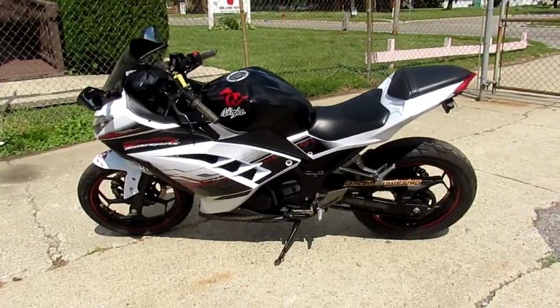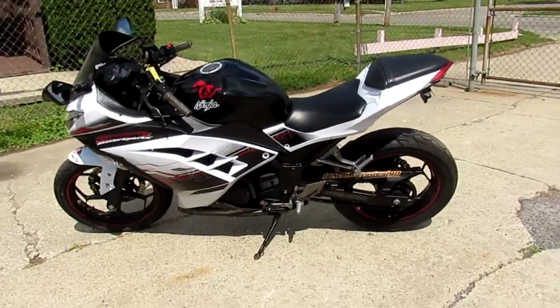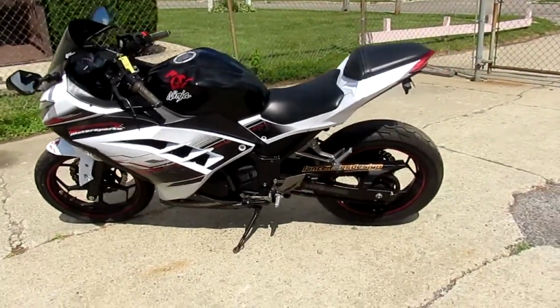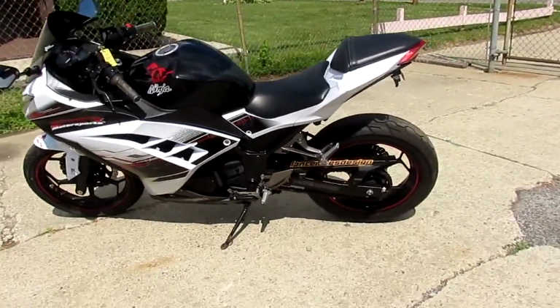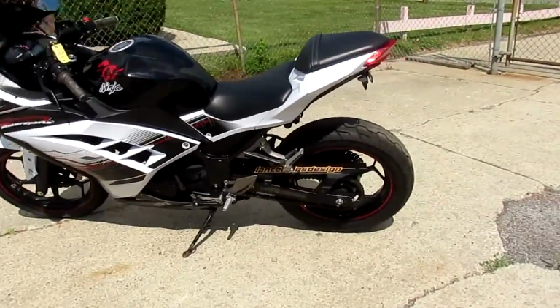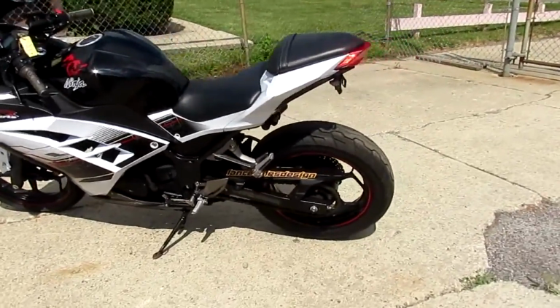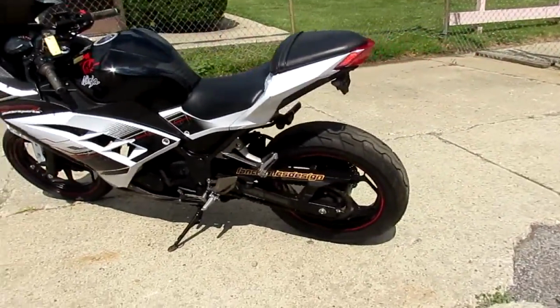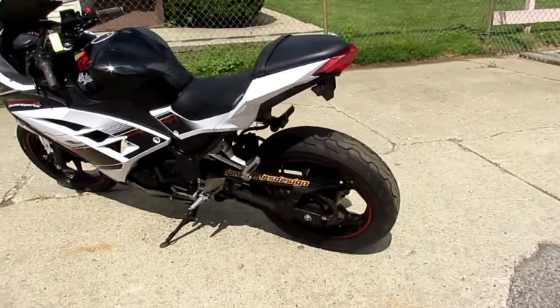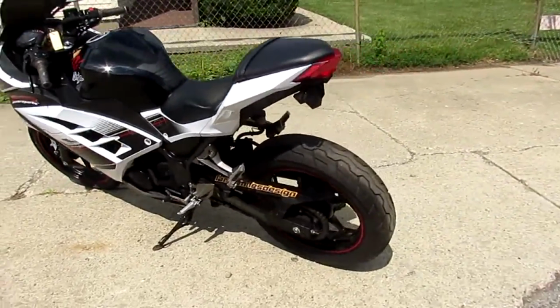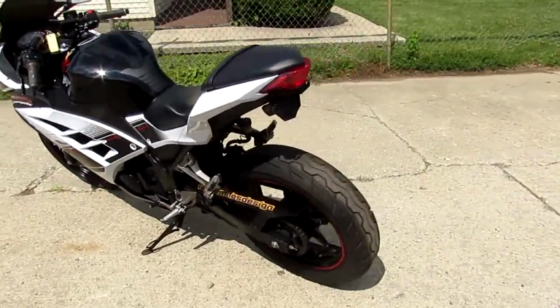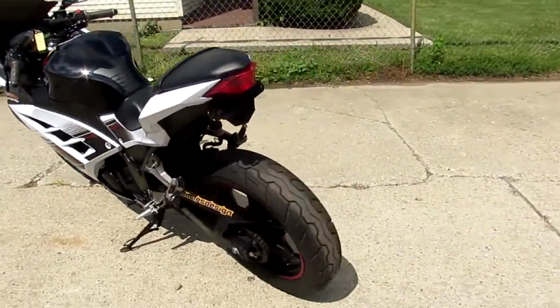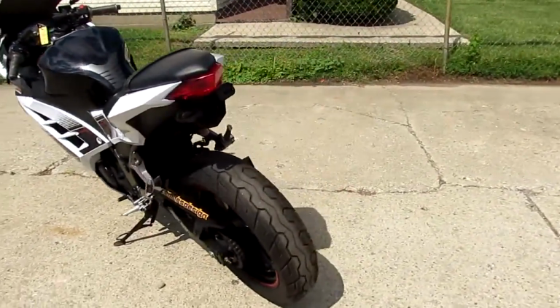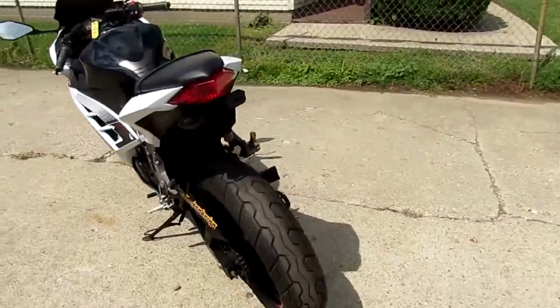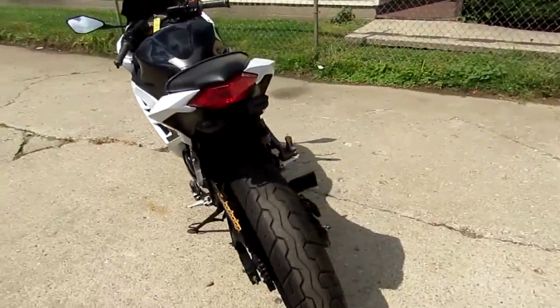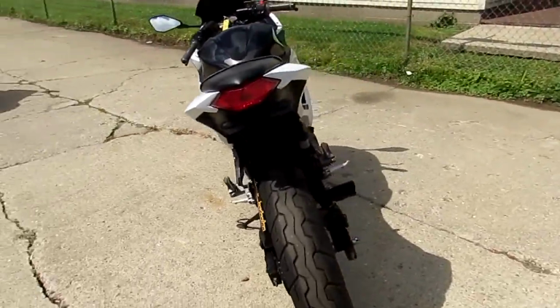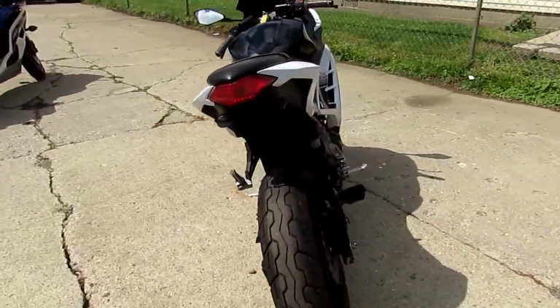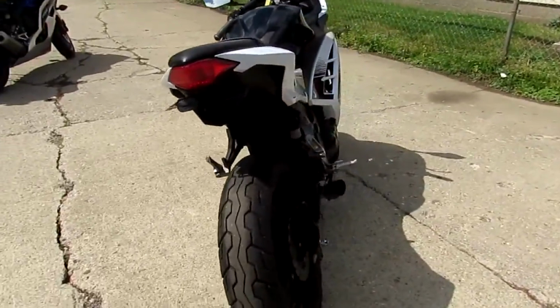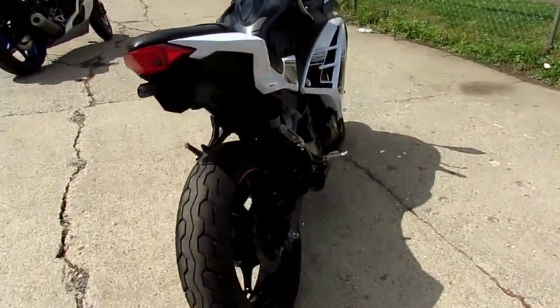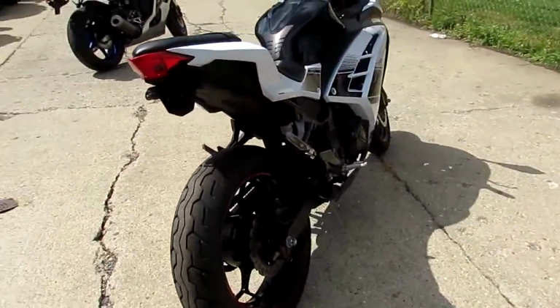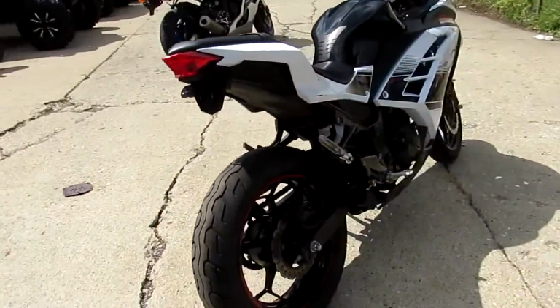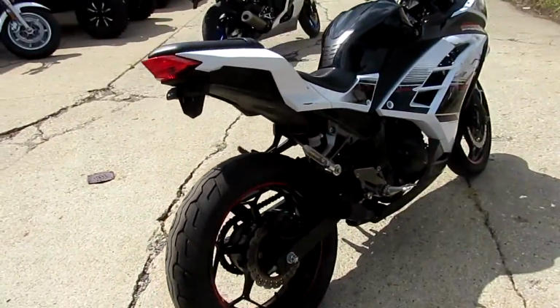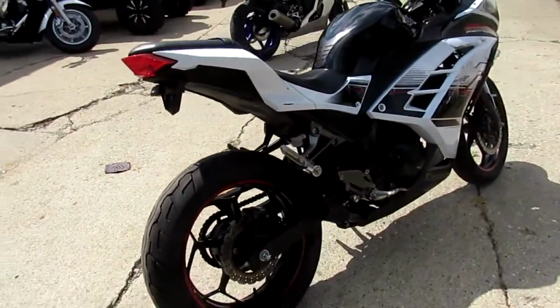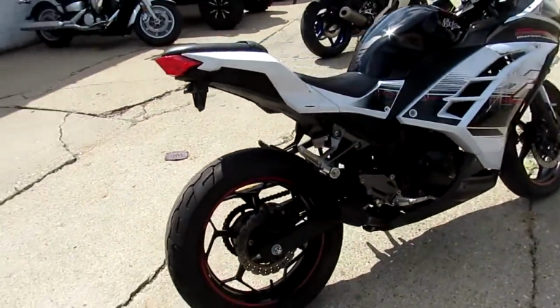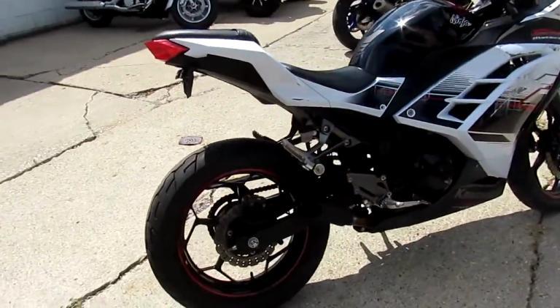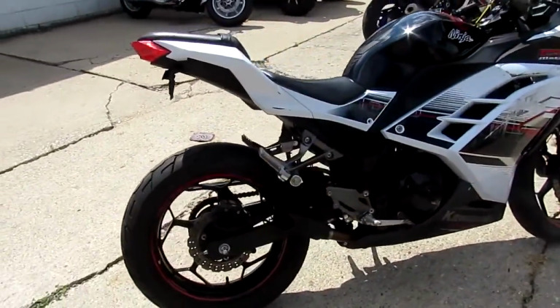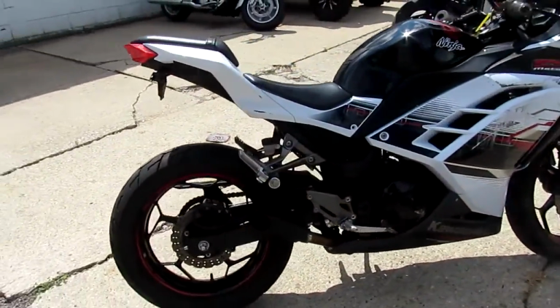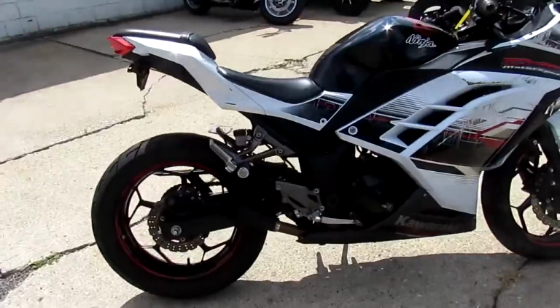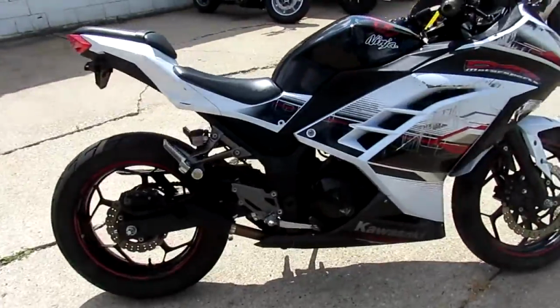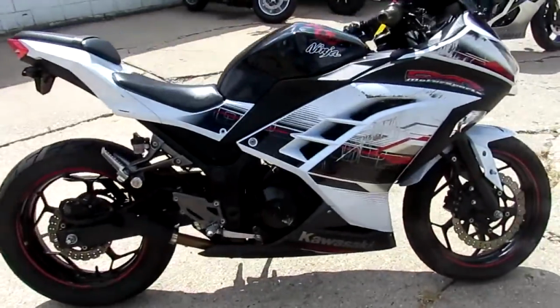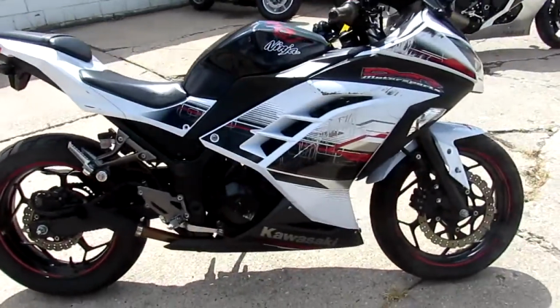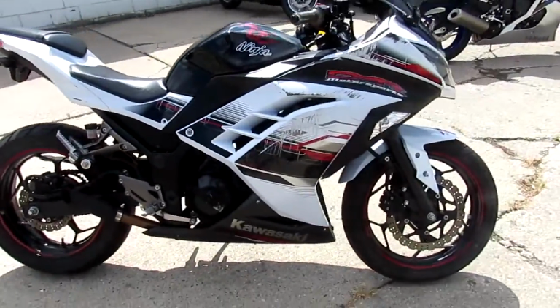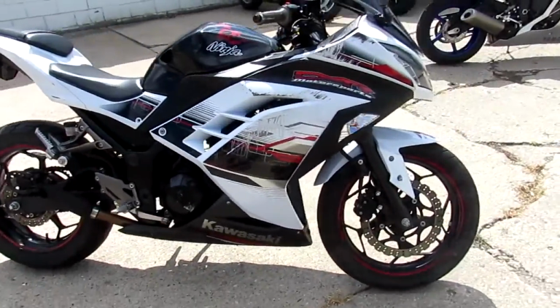Hey guys, it's Approval Power Sports doing some videos on our used bikes. This one's a Kawasaki Ninja 300 Special Edition. We got this thing priced to move — it's not going to be here long. It's $1,750 bucks.